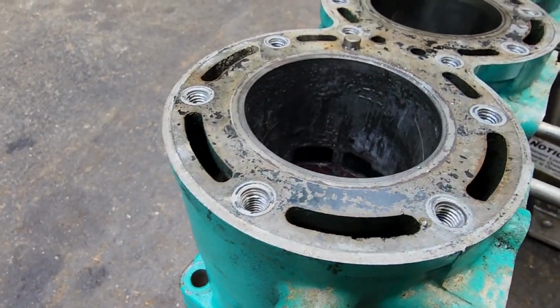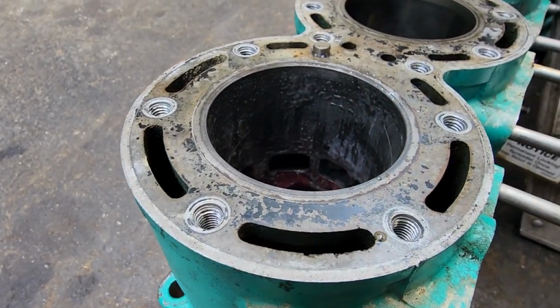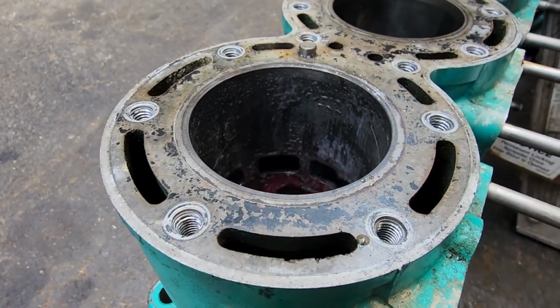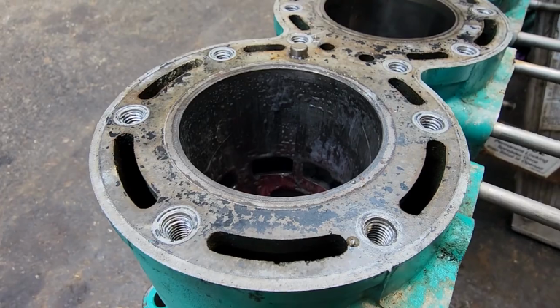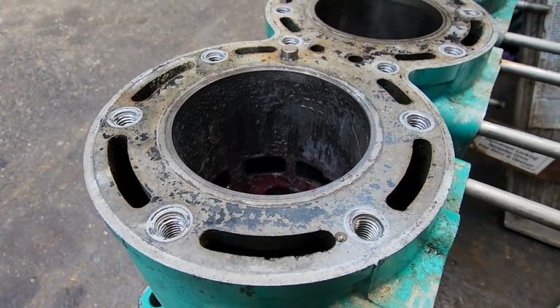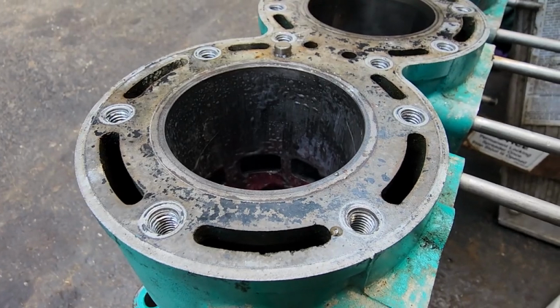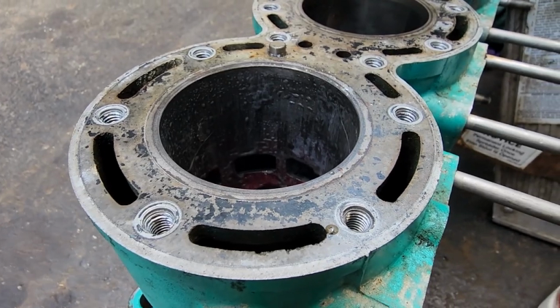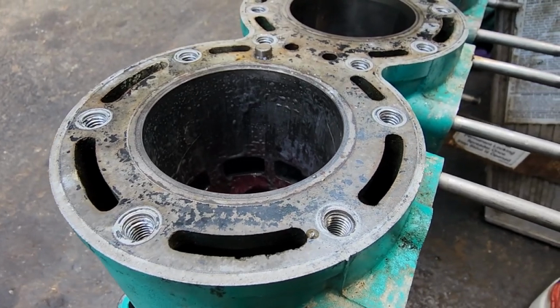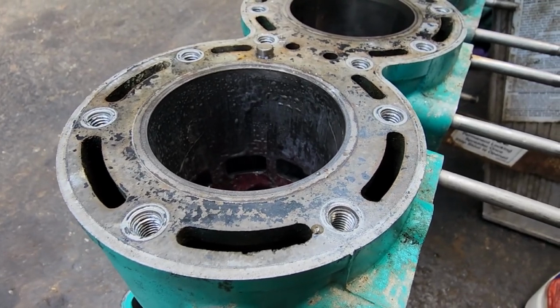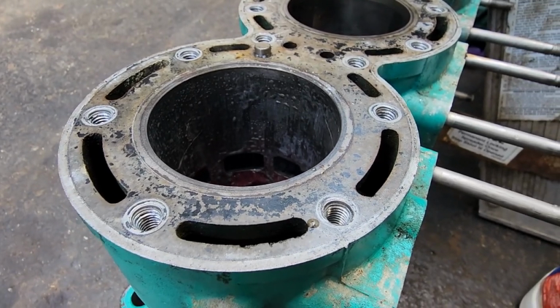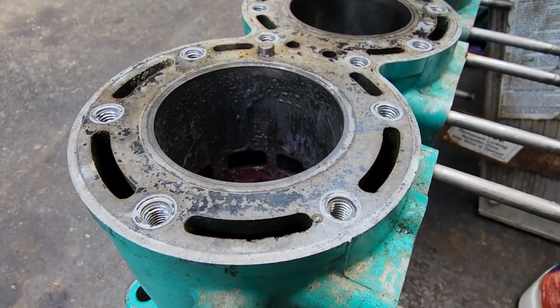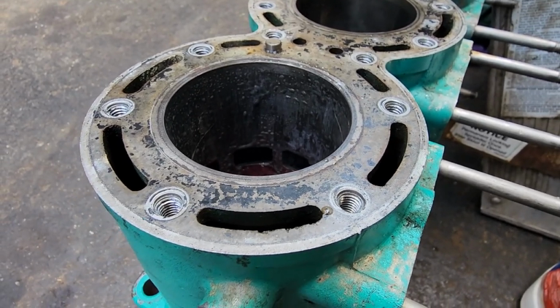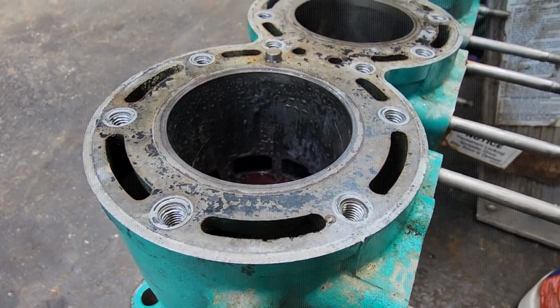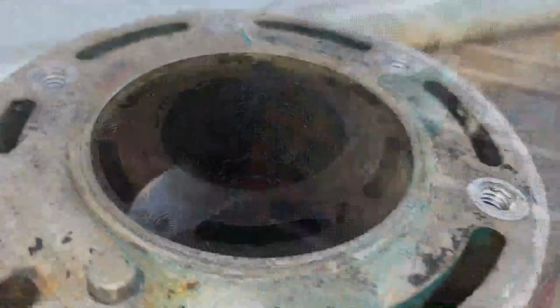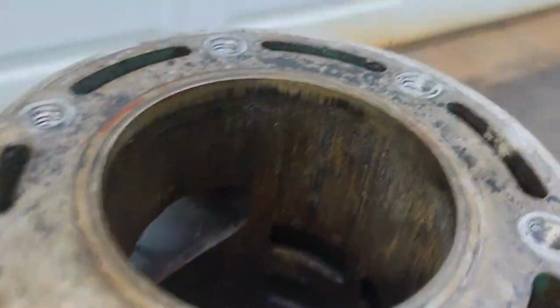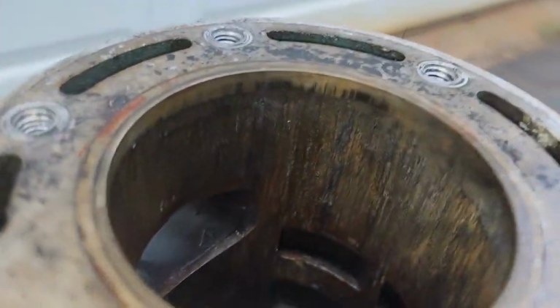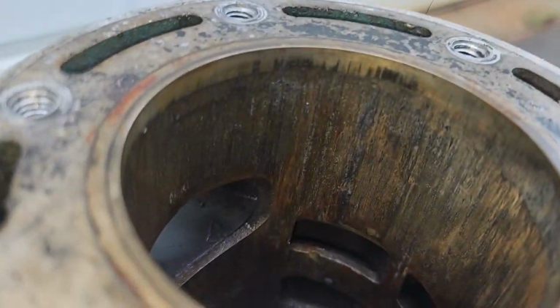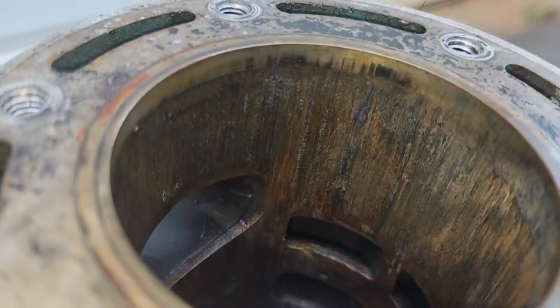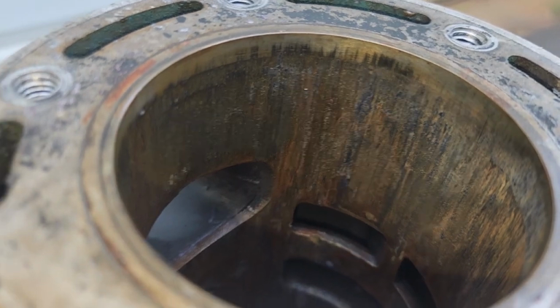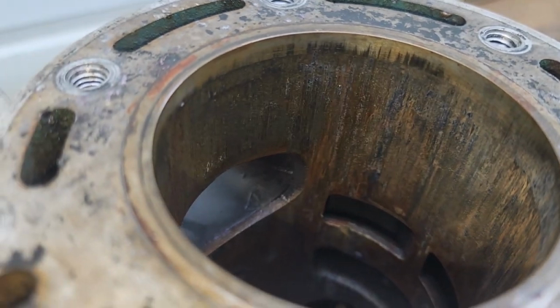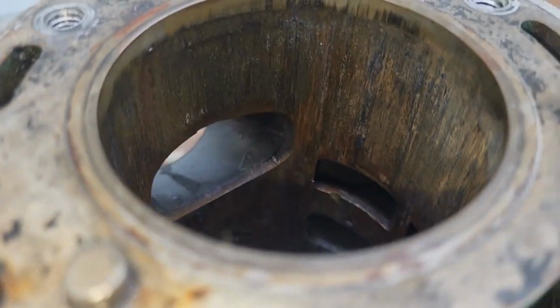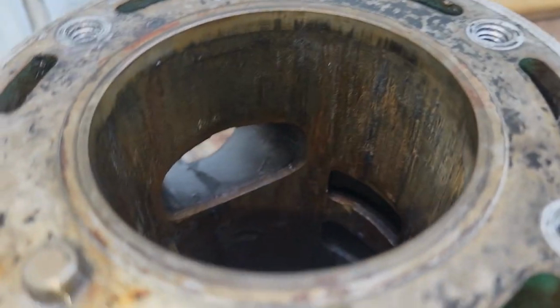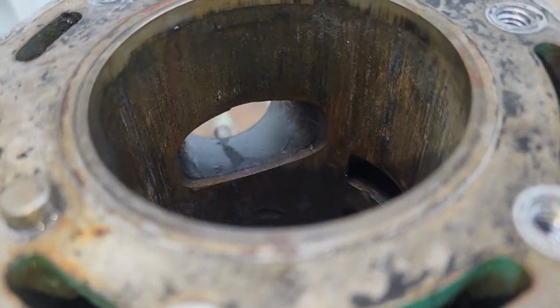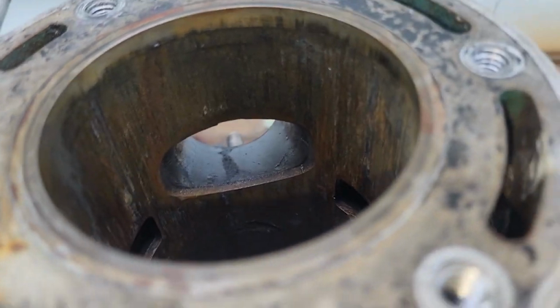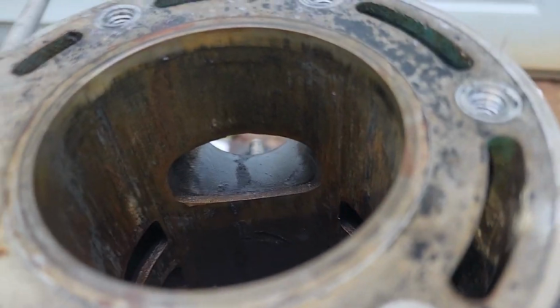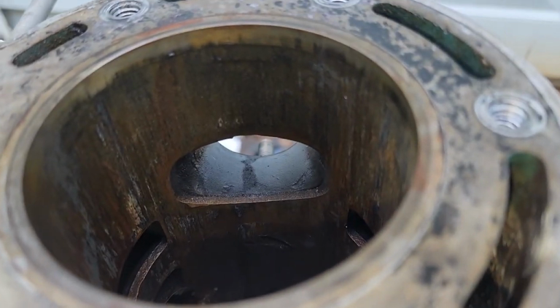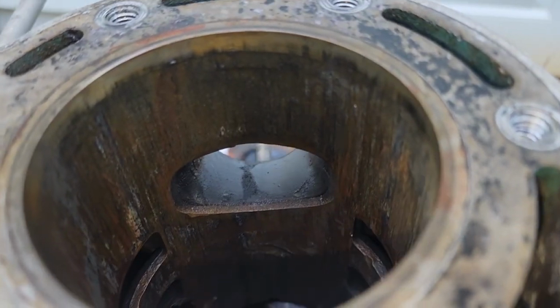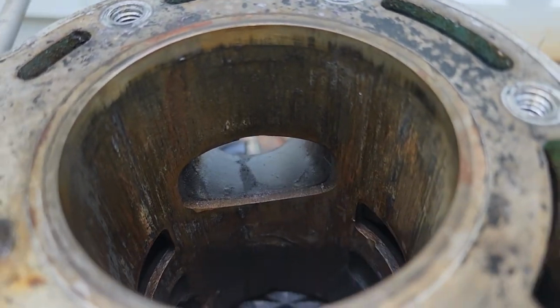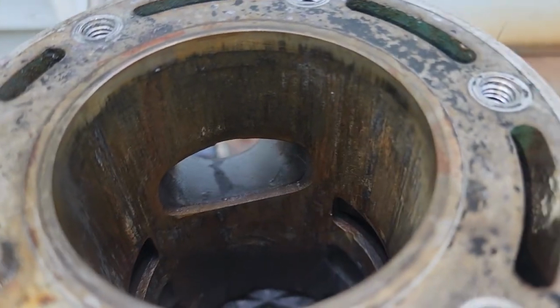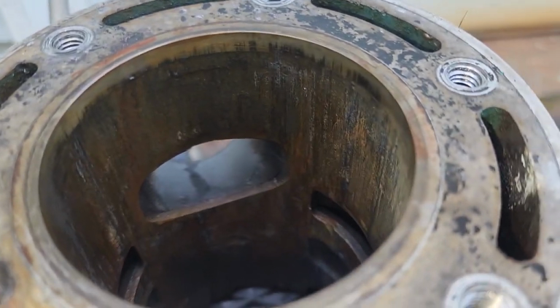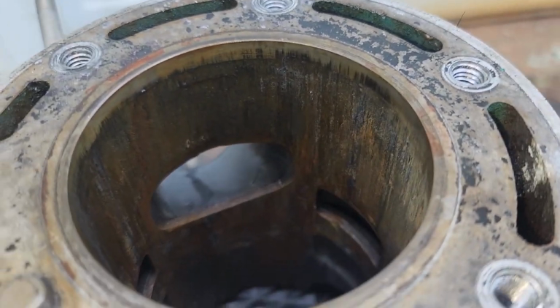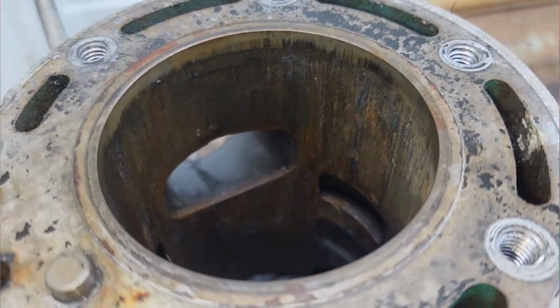There we go. I'll show you when we're all done. Now if you see all the aluminum's off the wall, now we can center it up for the sleeve.